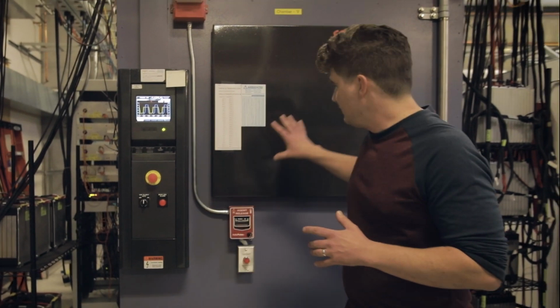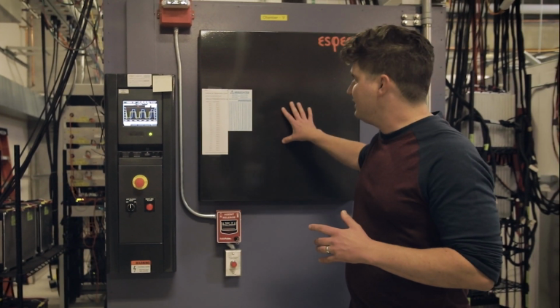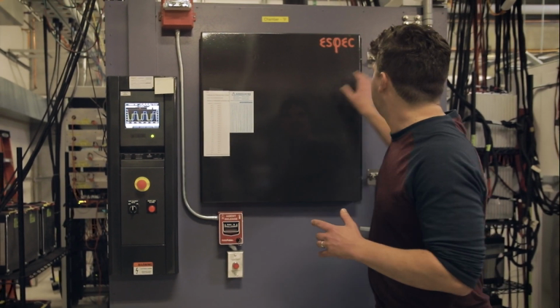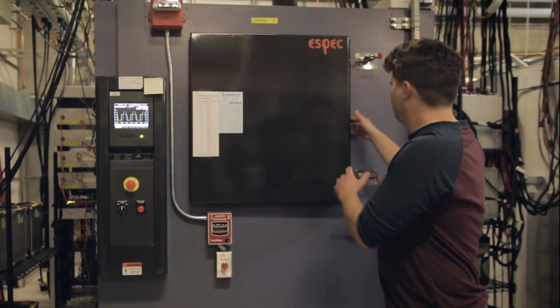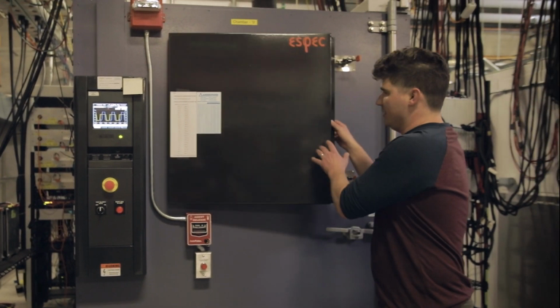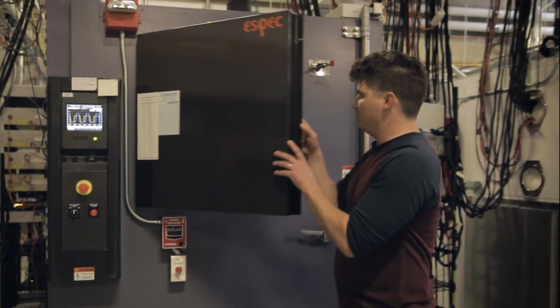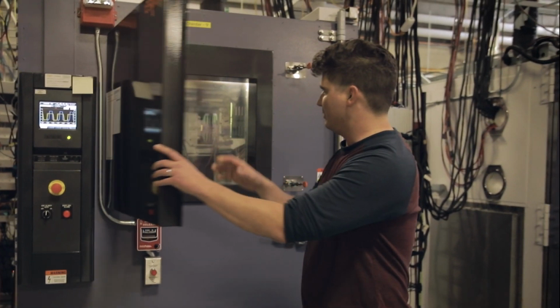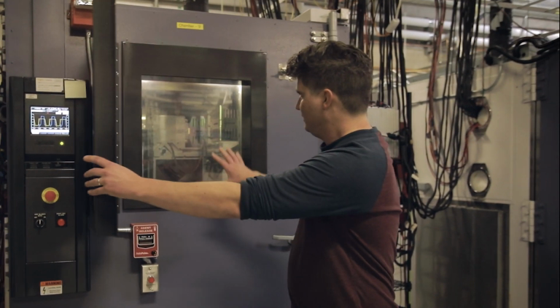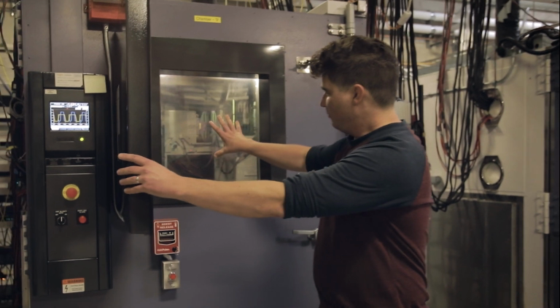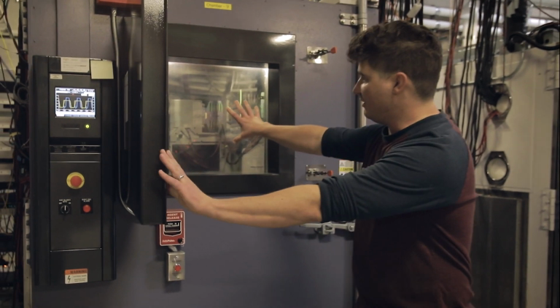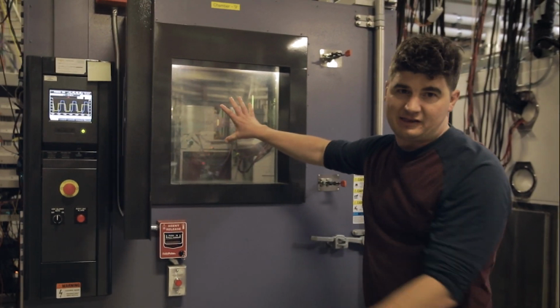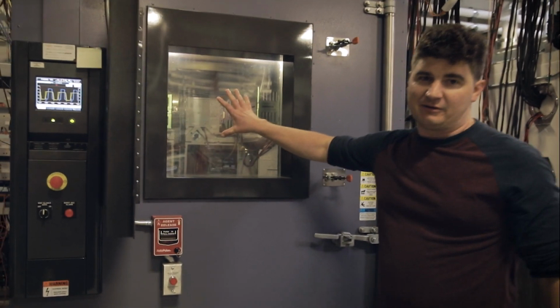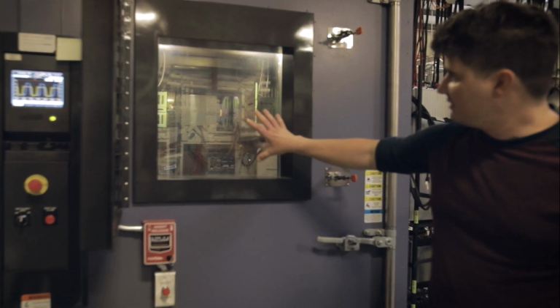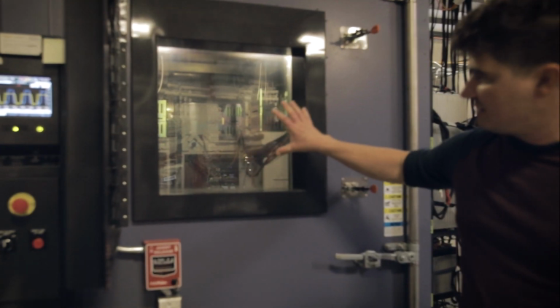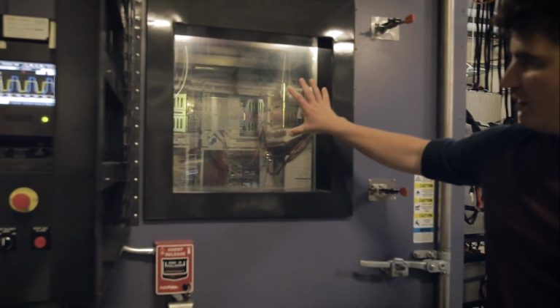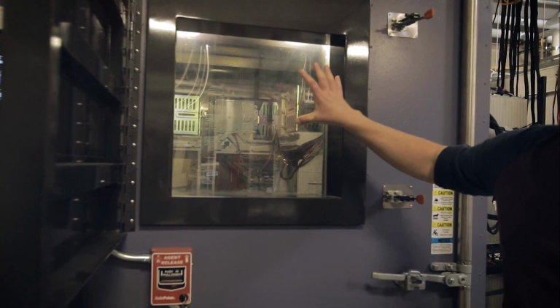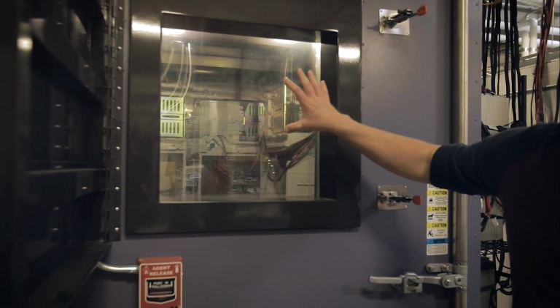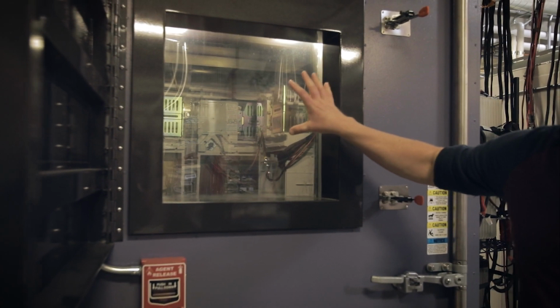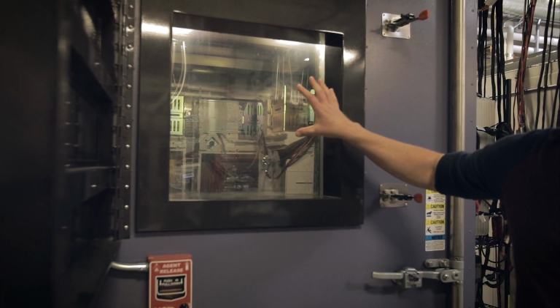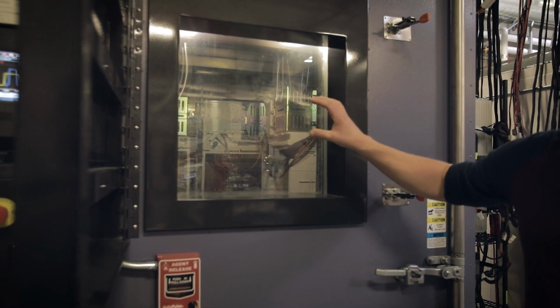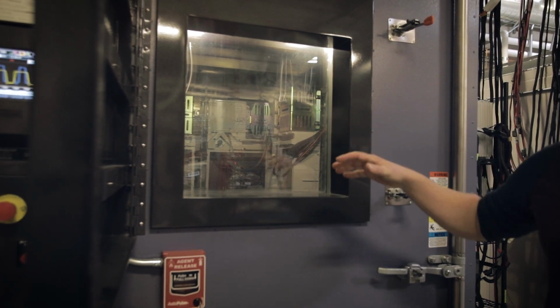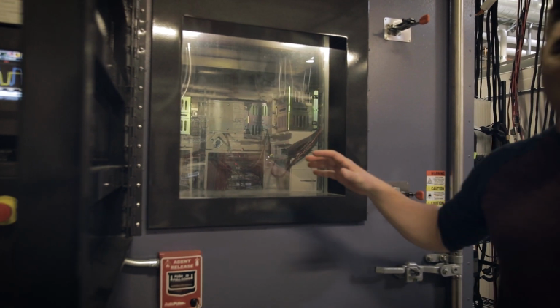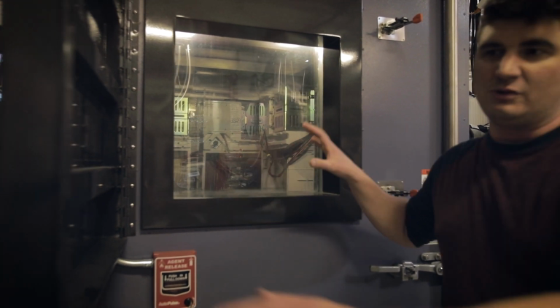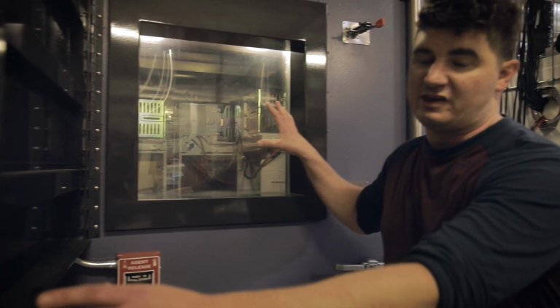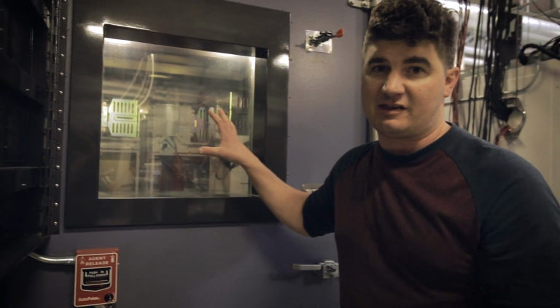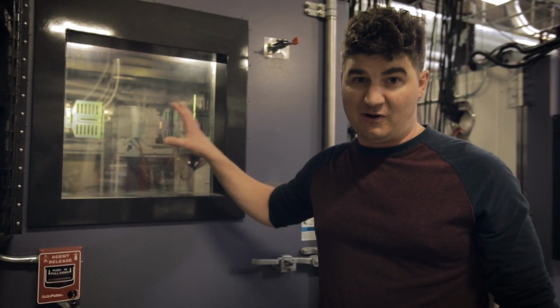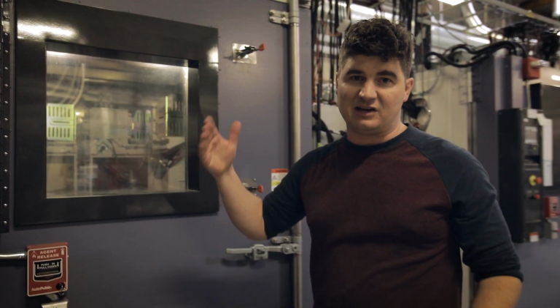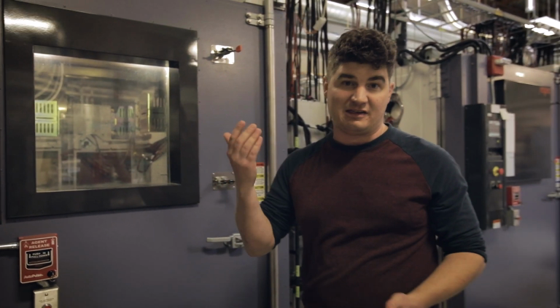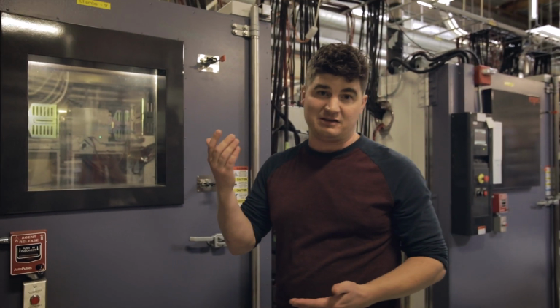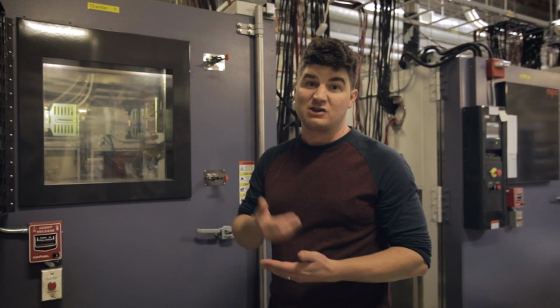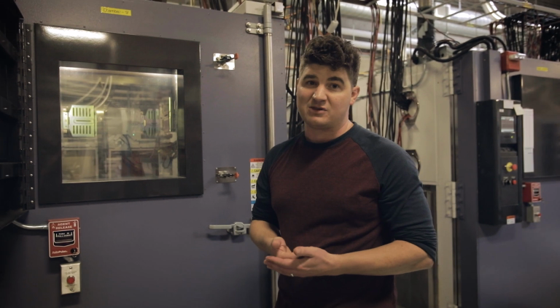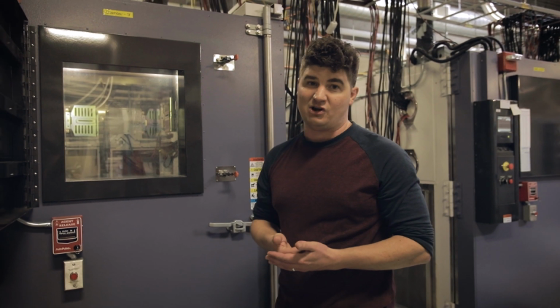Inside the chamber — we can actually open this up a little bit — we test all the guts of the battery. This contains the electronics, the inverters, the battery management system, and that allows us to stress this system out farther. We can actually take this to the extremes of the electronics.